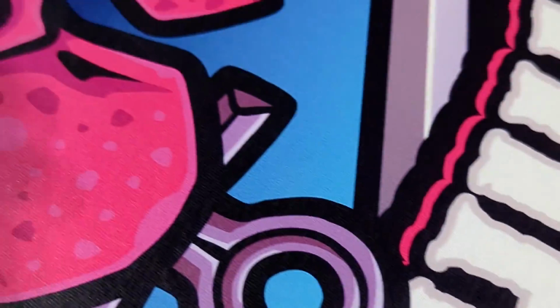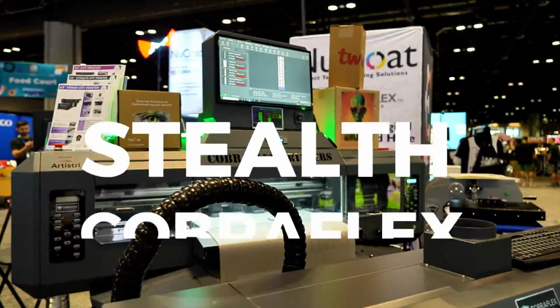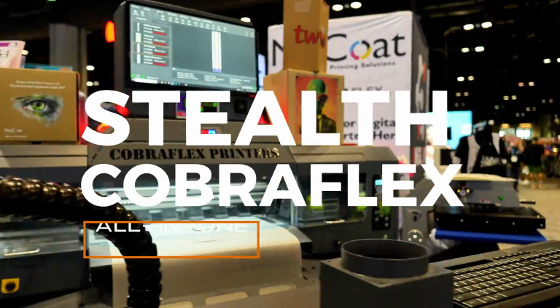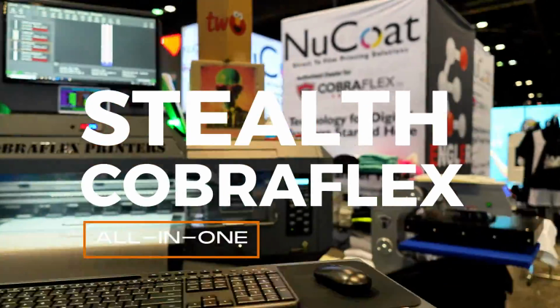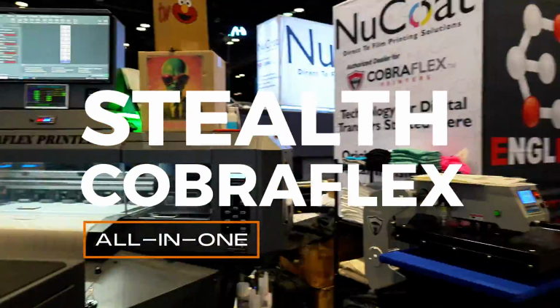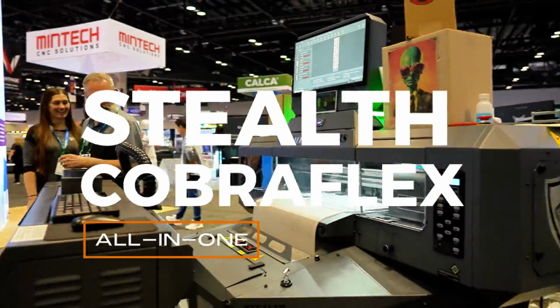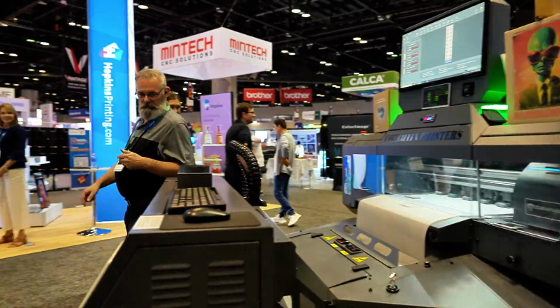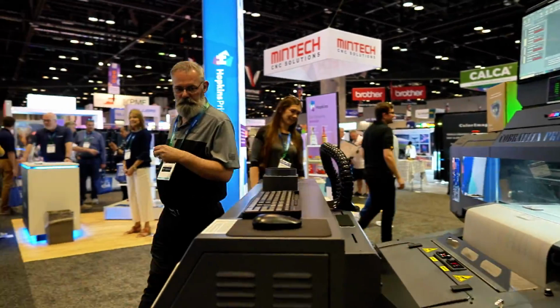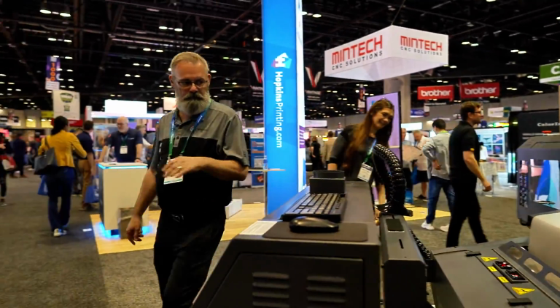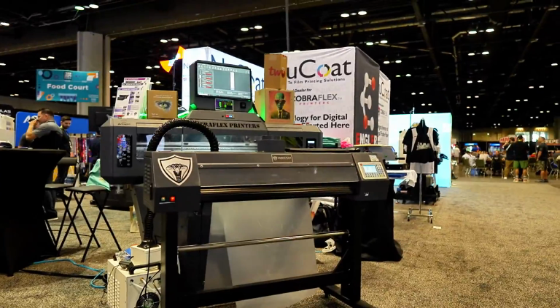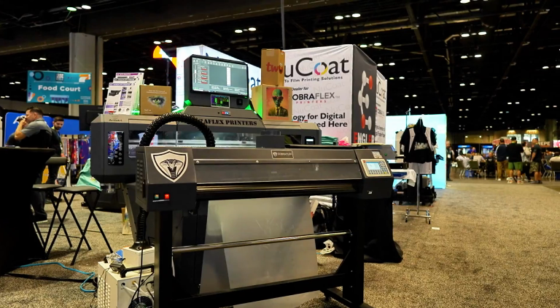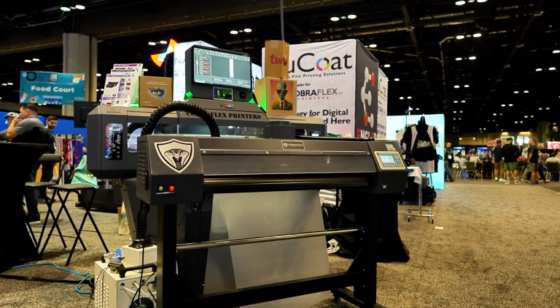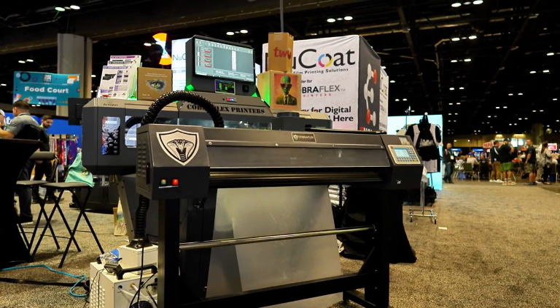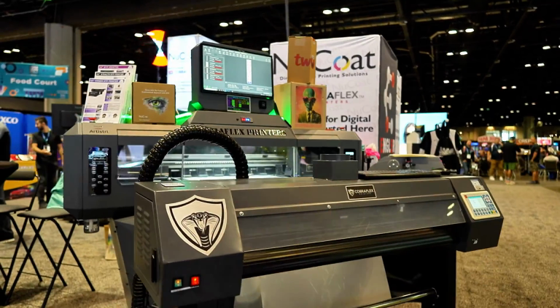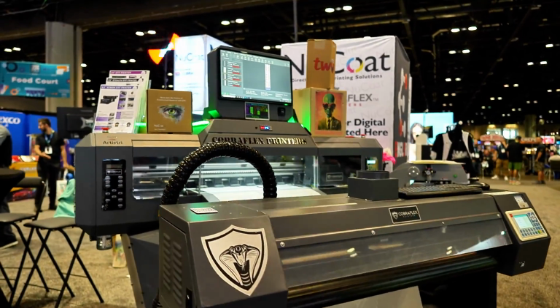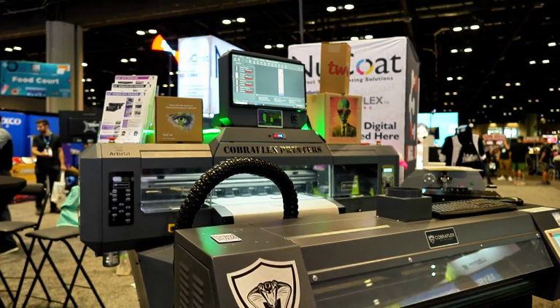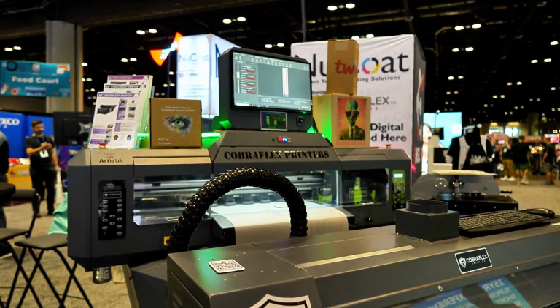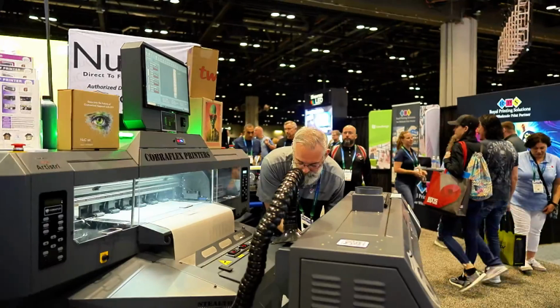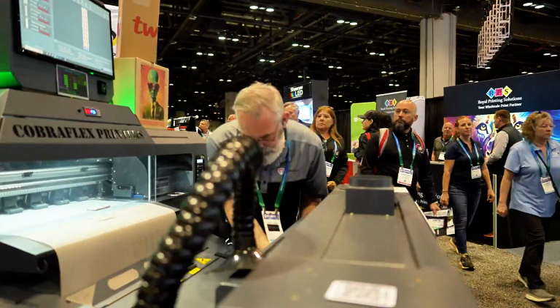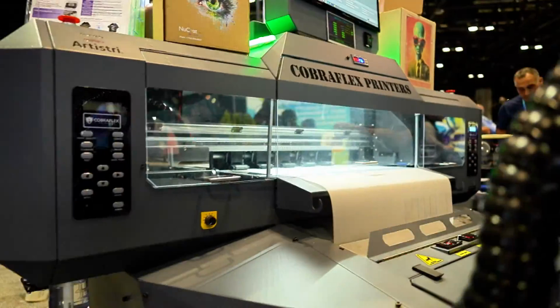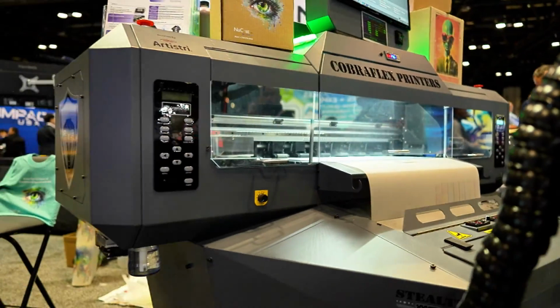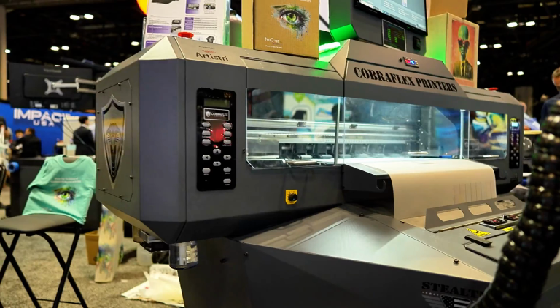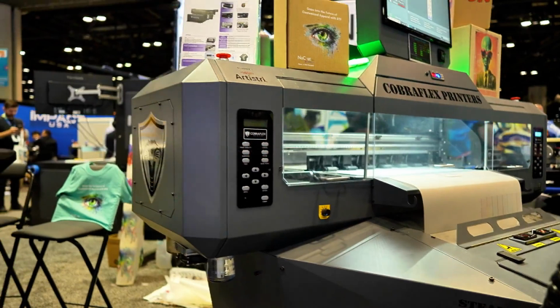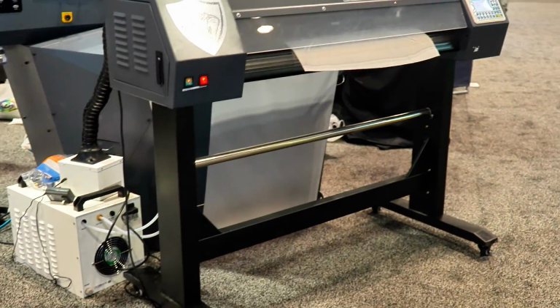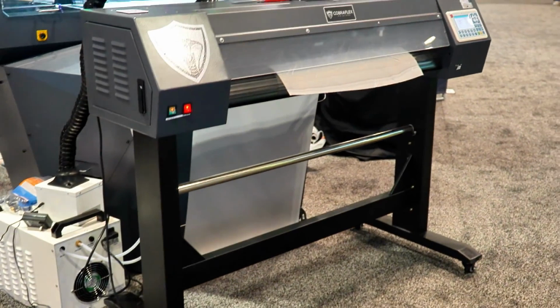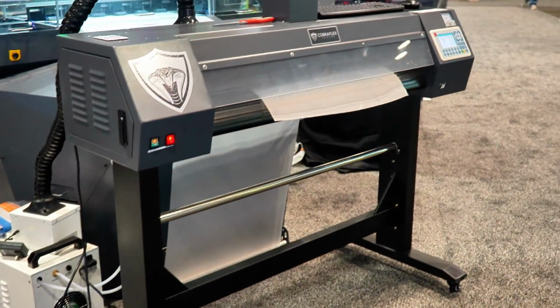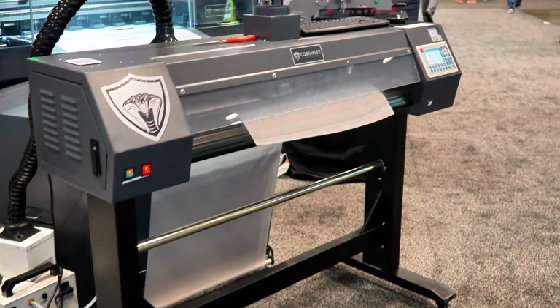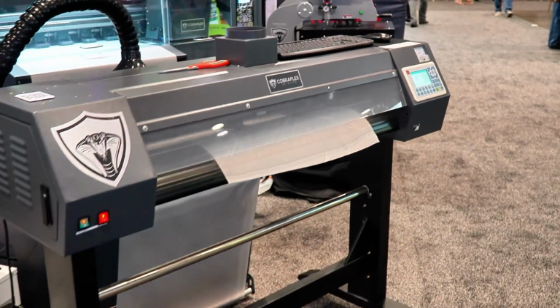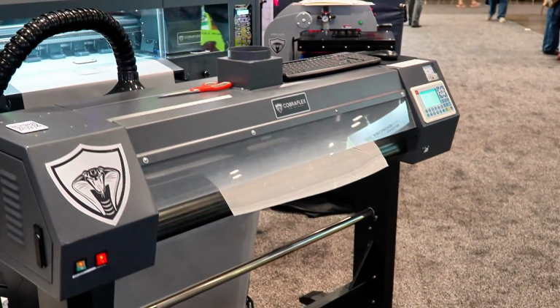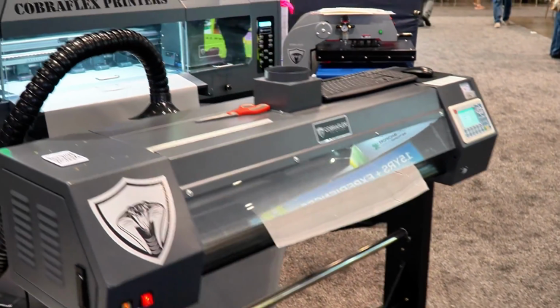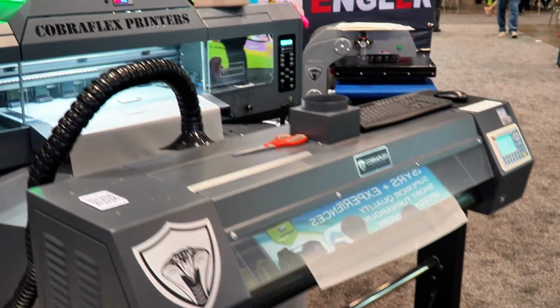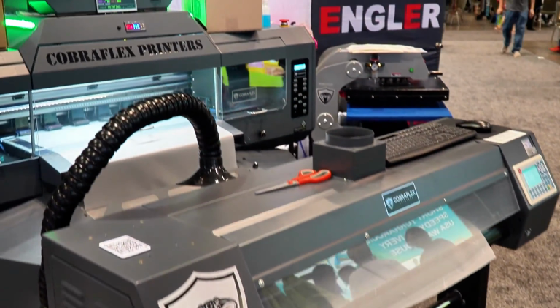The Stealth DTF printer is a revolutionary direct-to-film printer designed for efficiency, safety, and performance. It boasts an impressive printing speed of 240 x 12 x 12 prints per hour, making it ideal for high-volume printing needs.